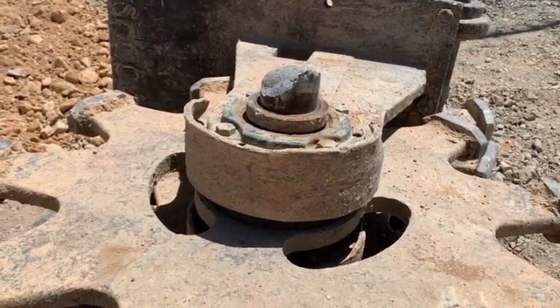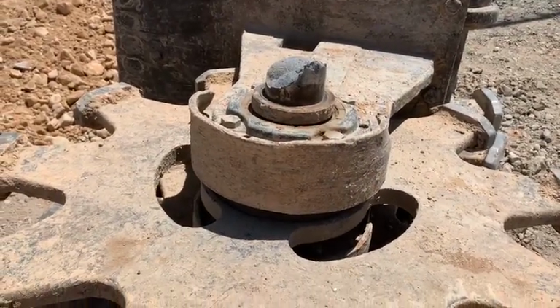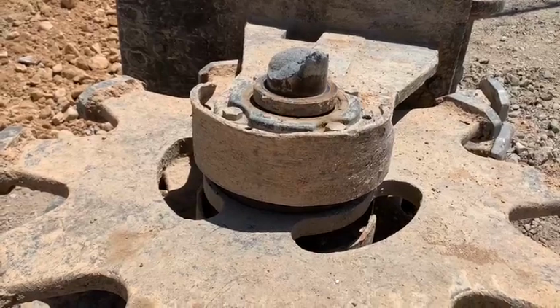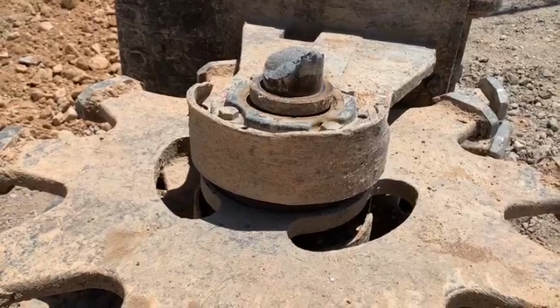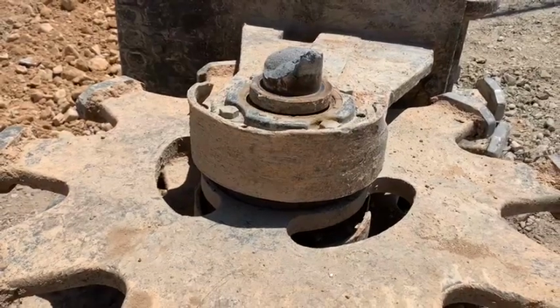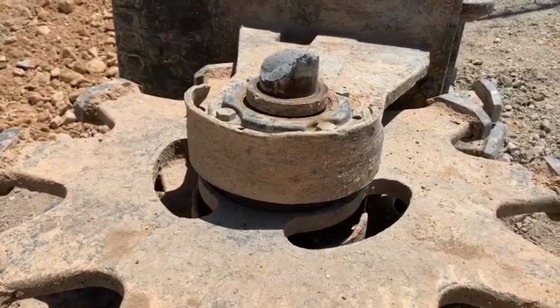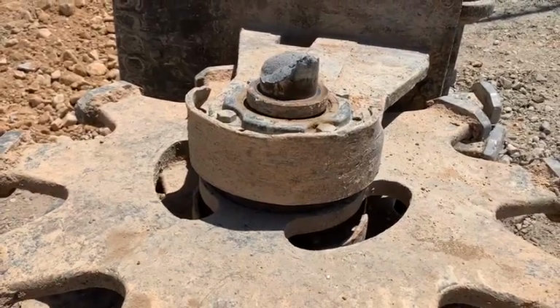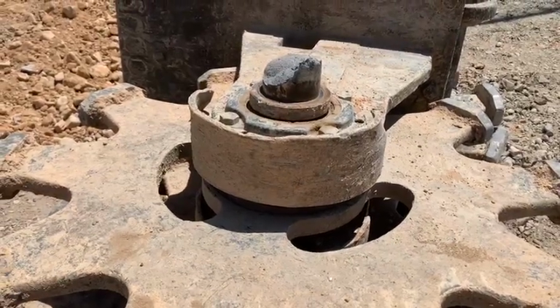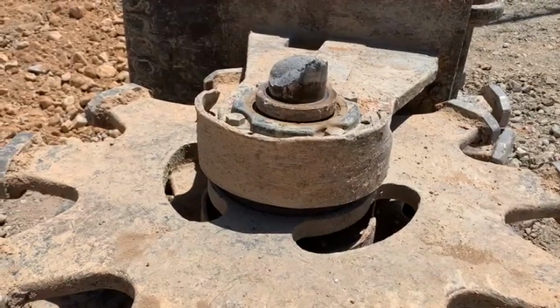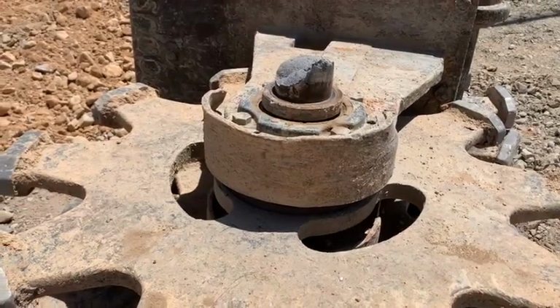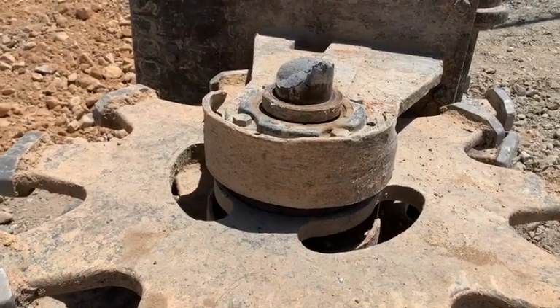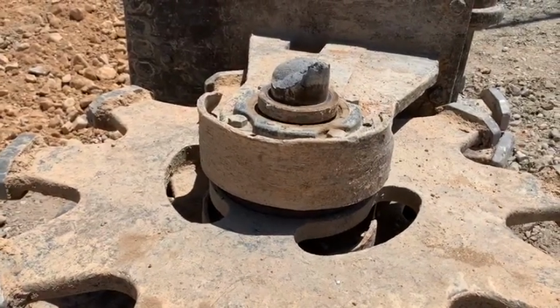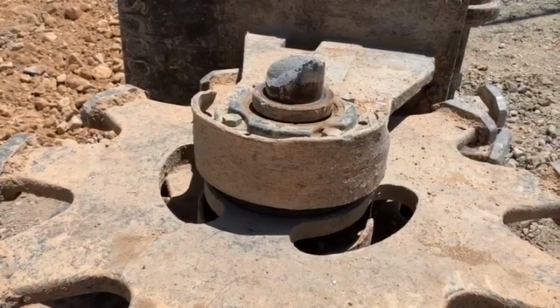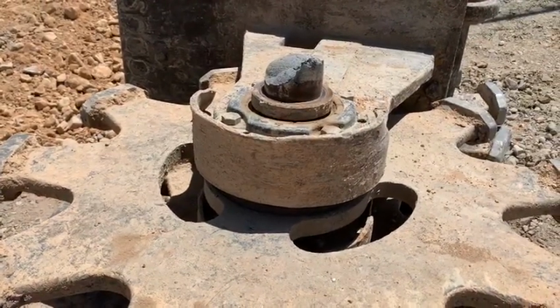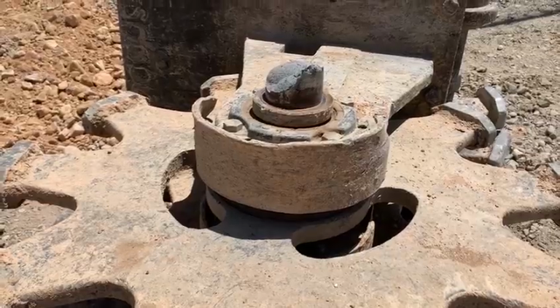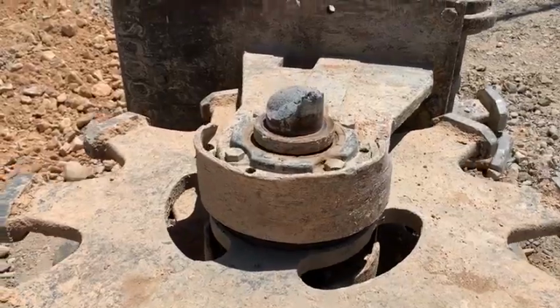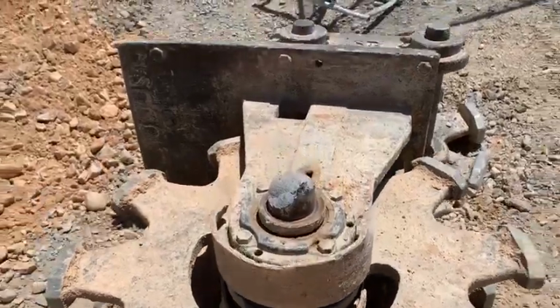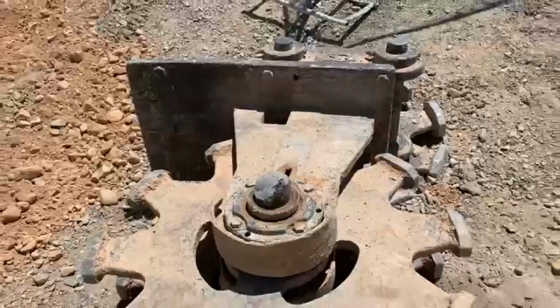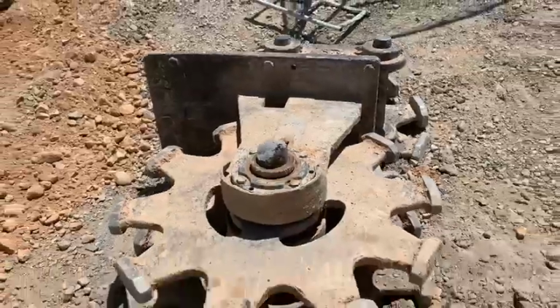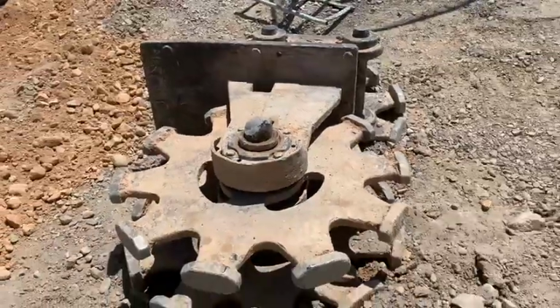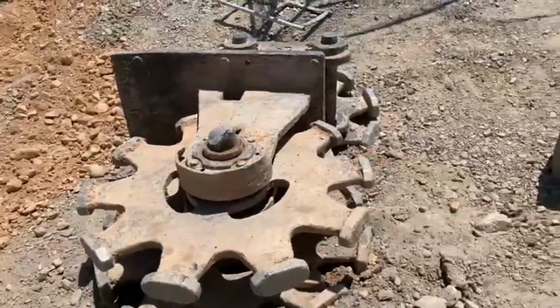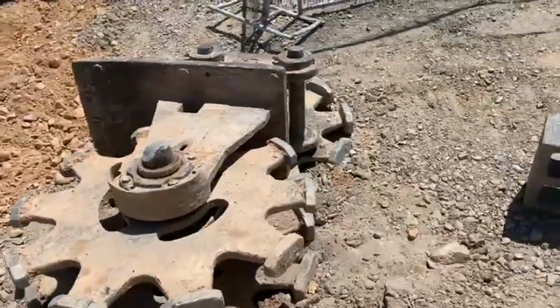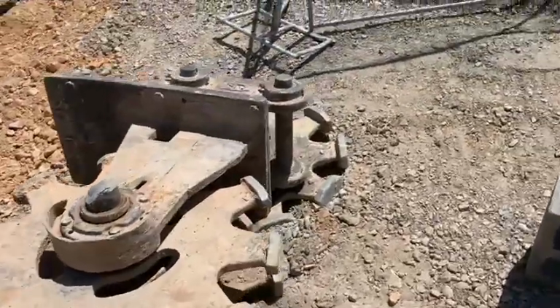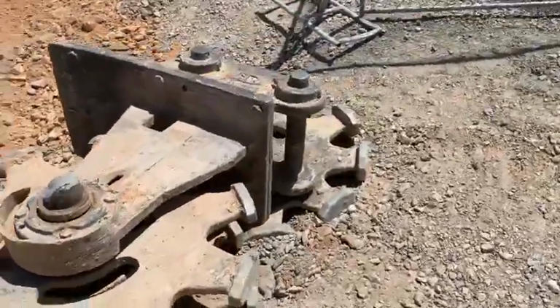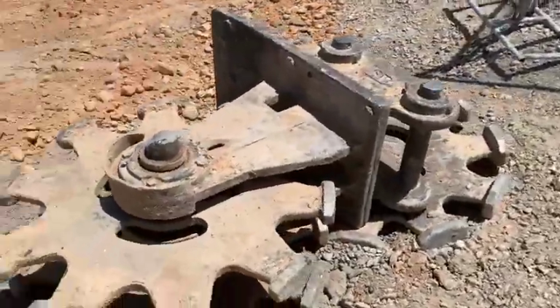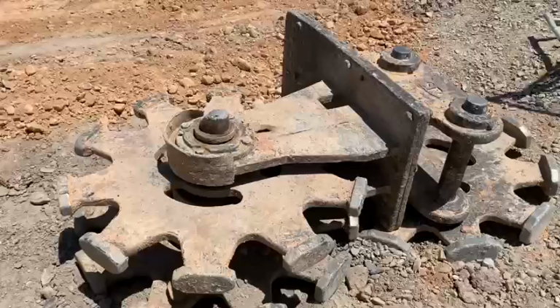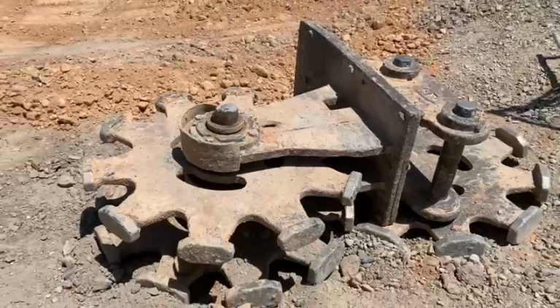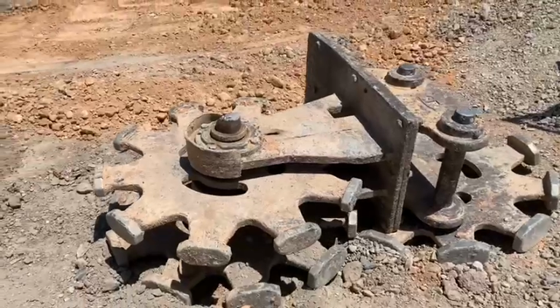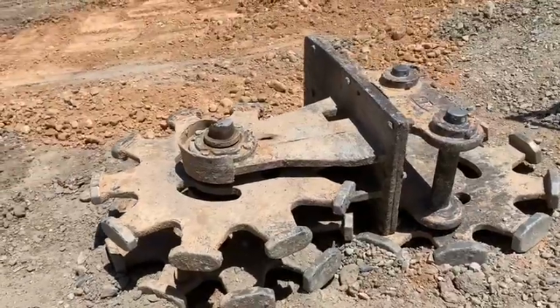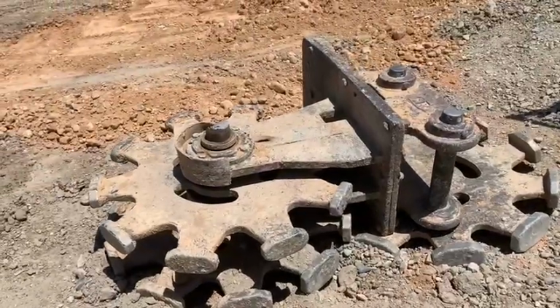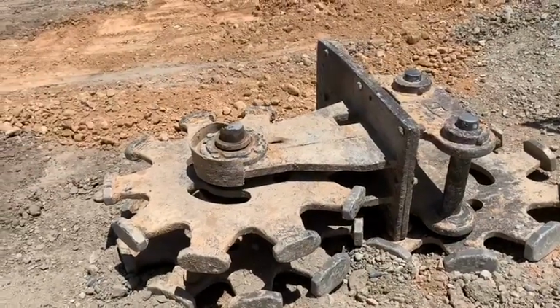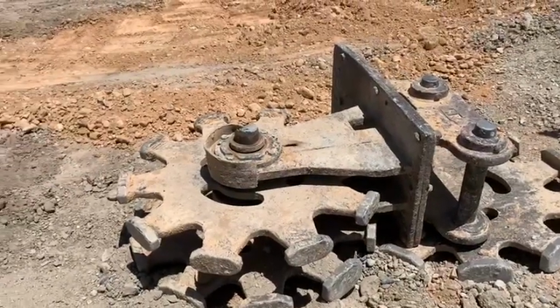You should never pick up a compaction wheel like that. It doesn't matter if it's with a loader, with a track hoe, with anything. They're not designed to be picked up that way and support the weight of this entire compaction wheel on one of the wheels.